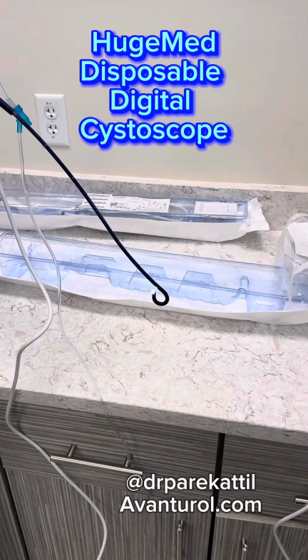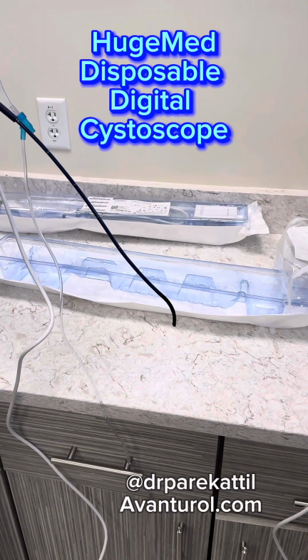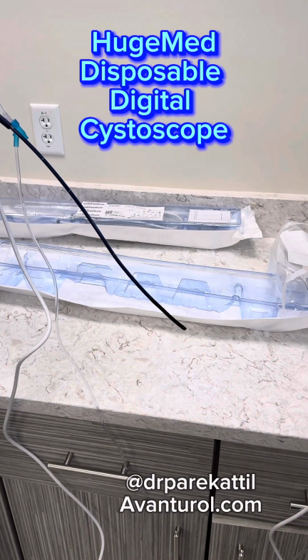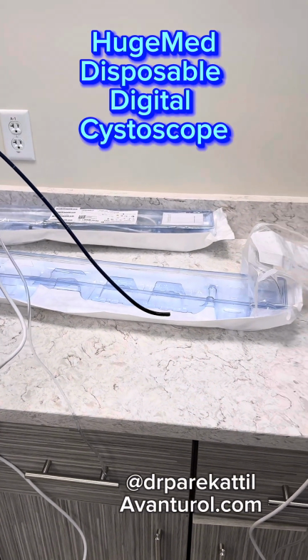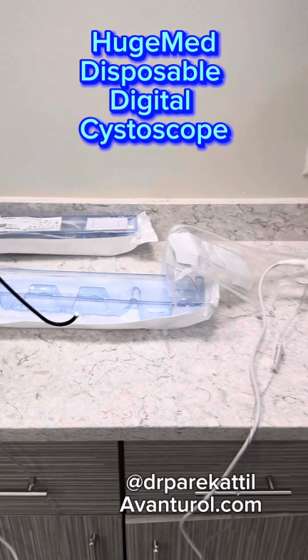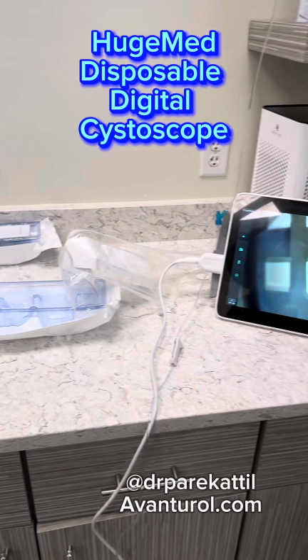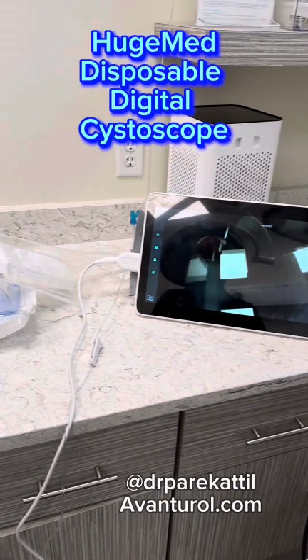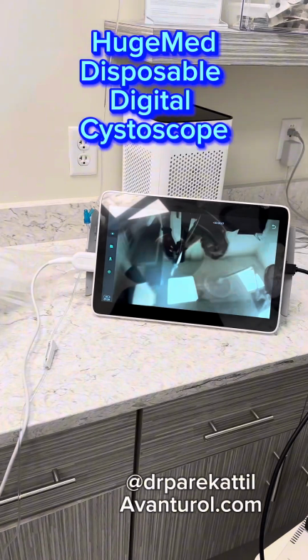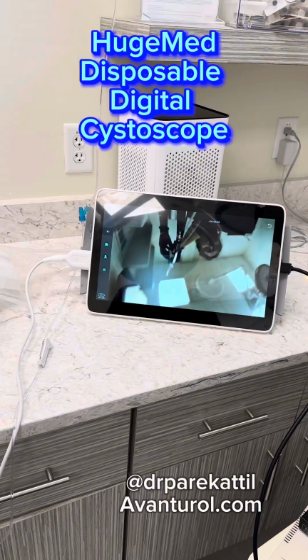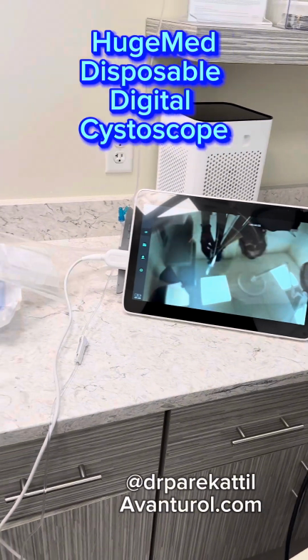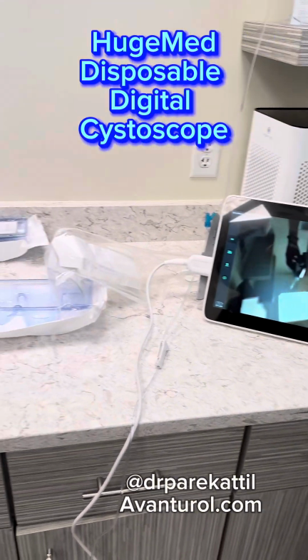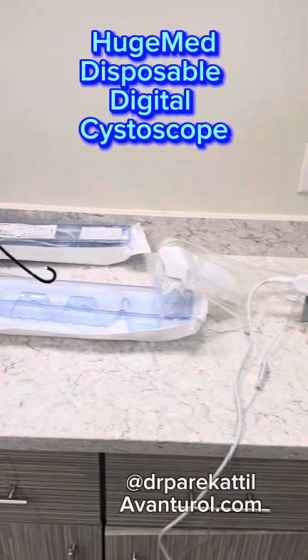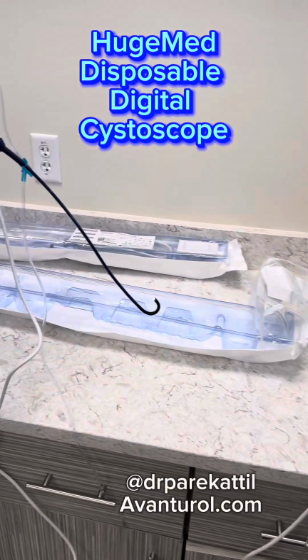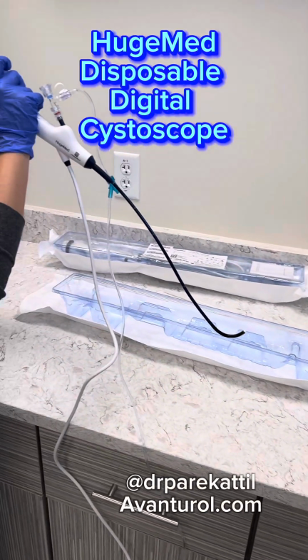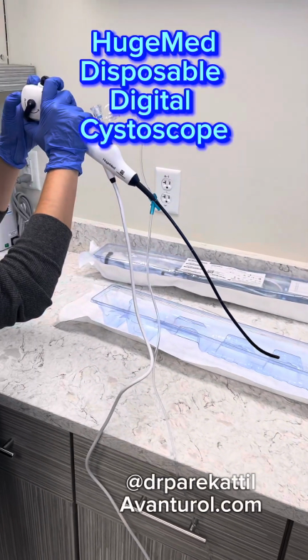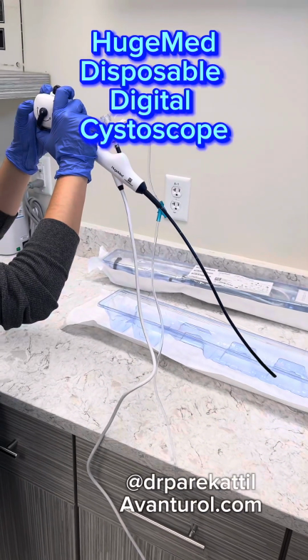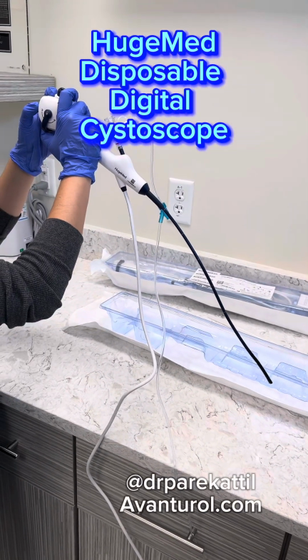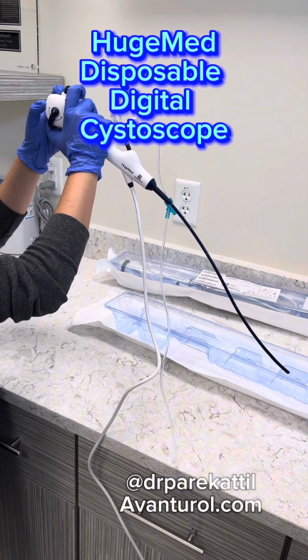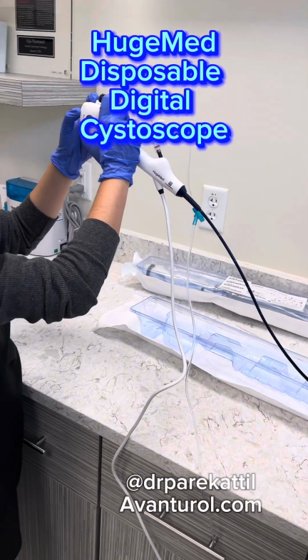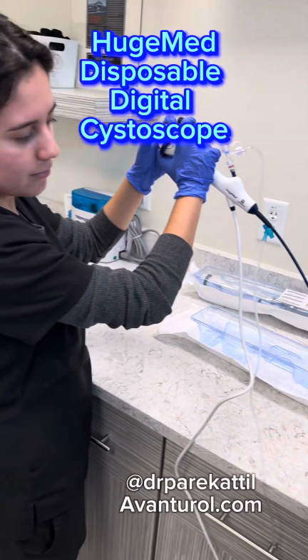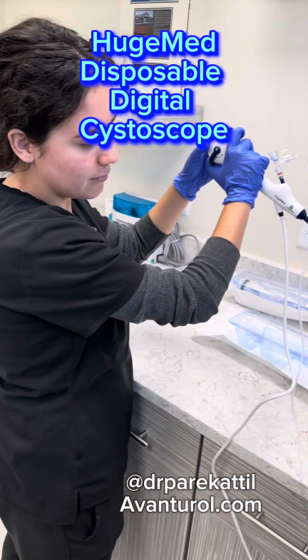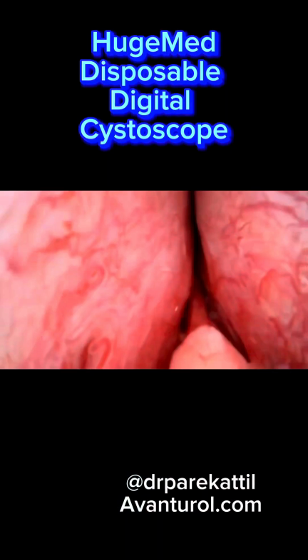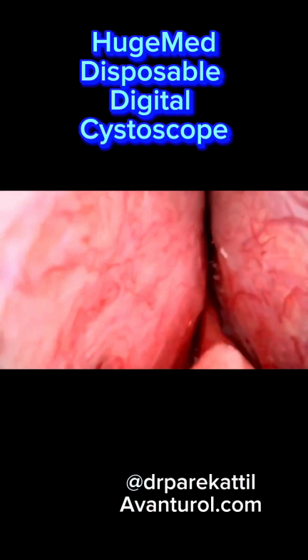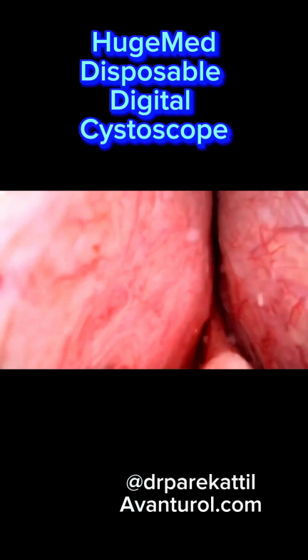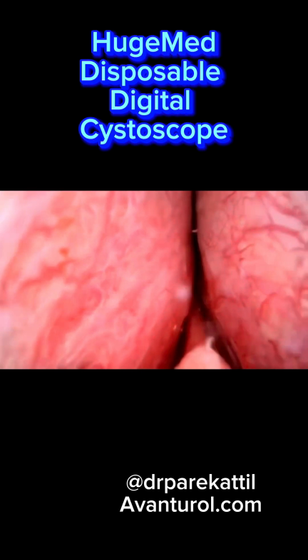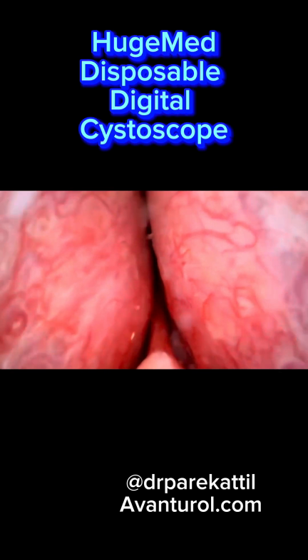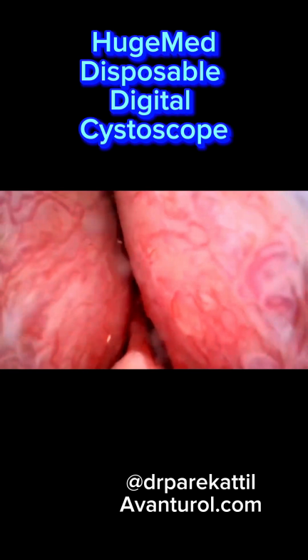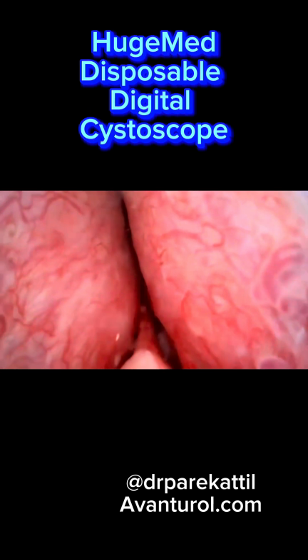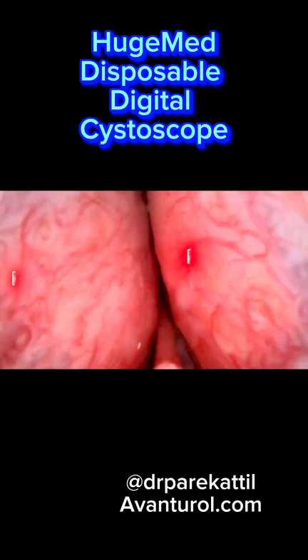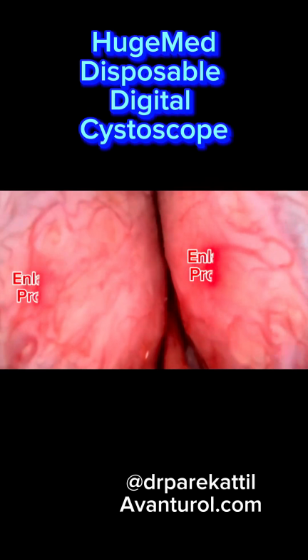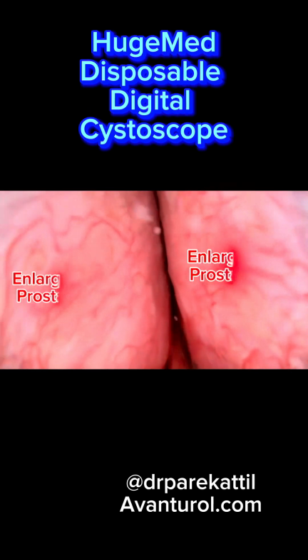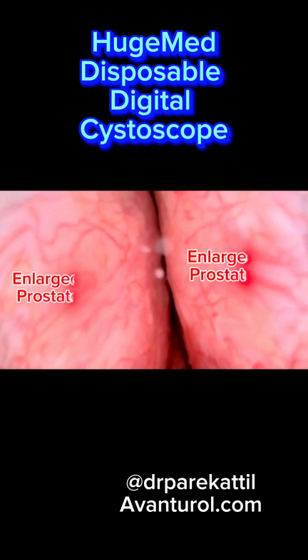The scope design is pretty cool. It has a 270-degree rotation feature so that the user can rotate the scope without rotating the handle. It also has one of the smallest scope diameters on the market — 12 French, or 4 millimeters.